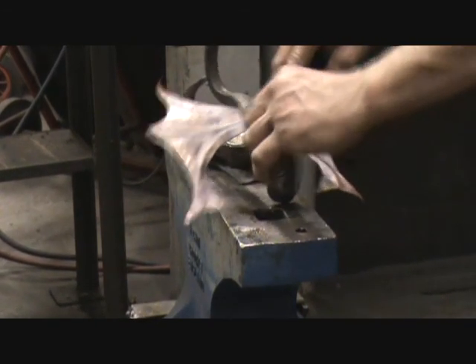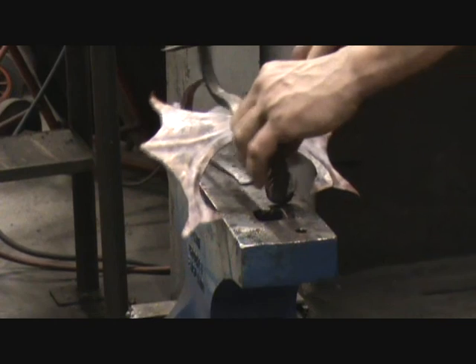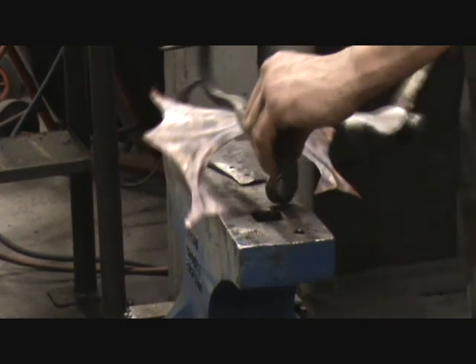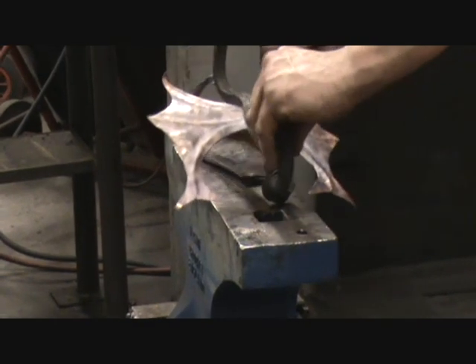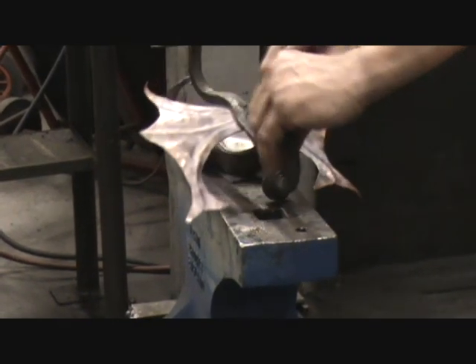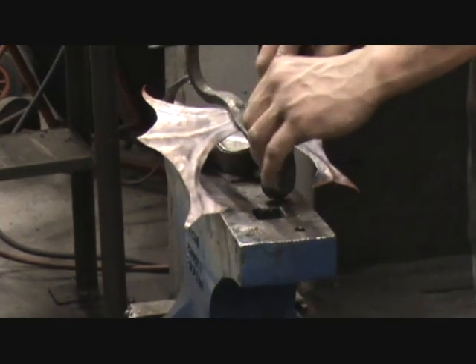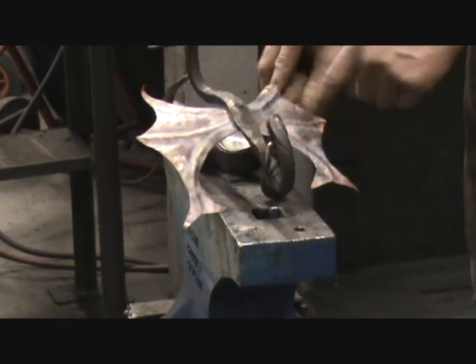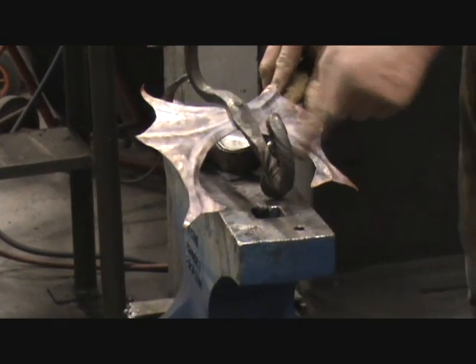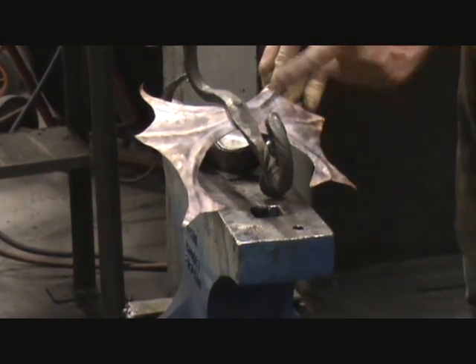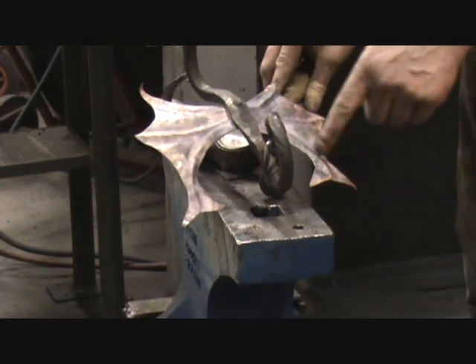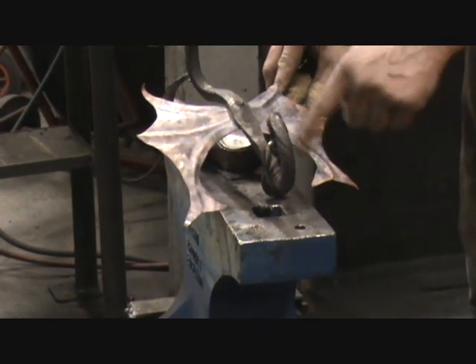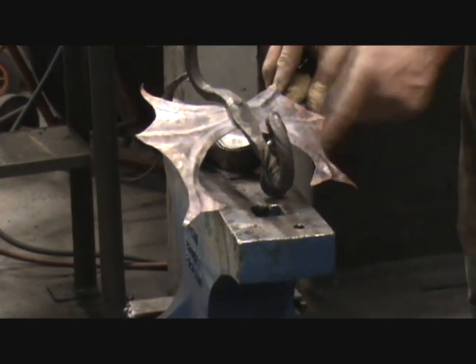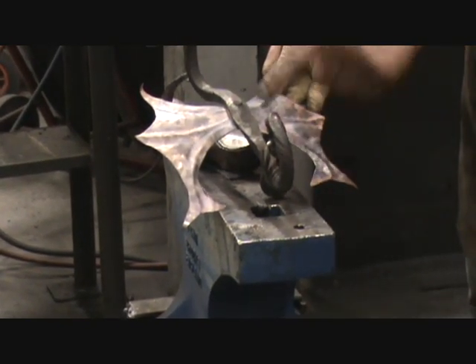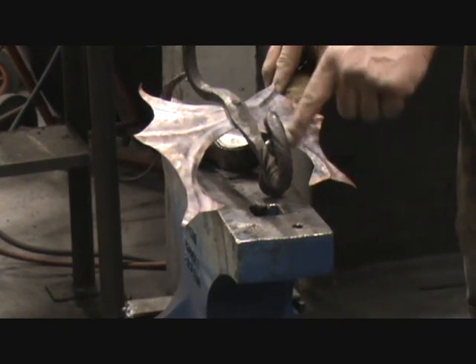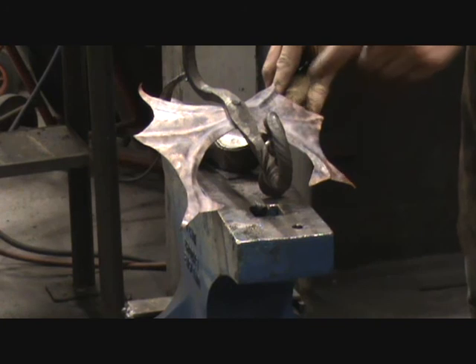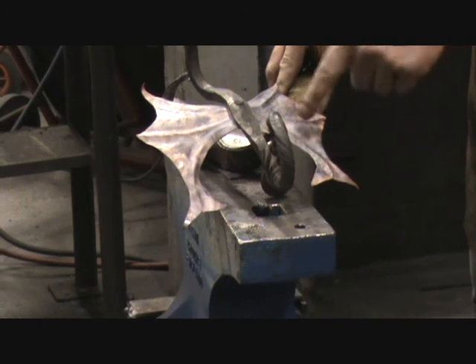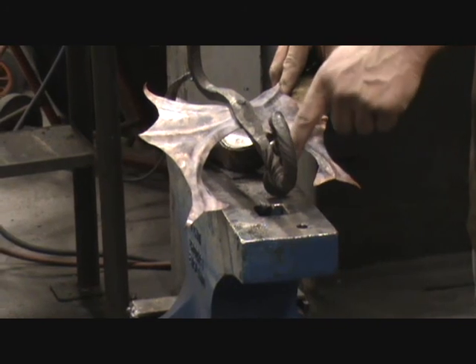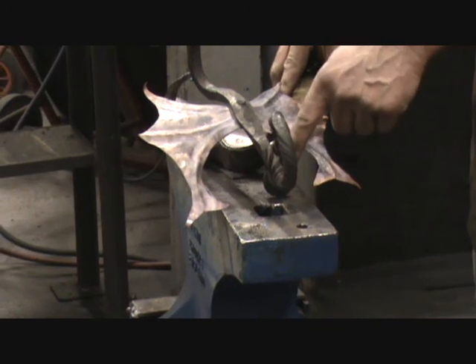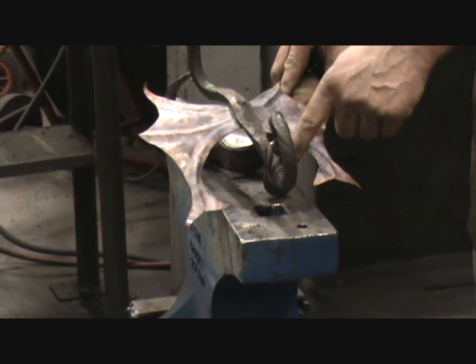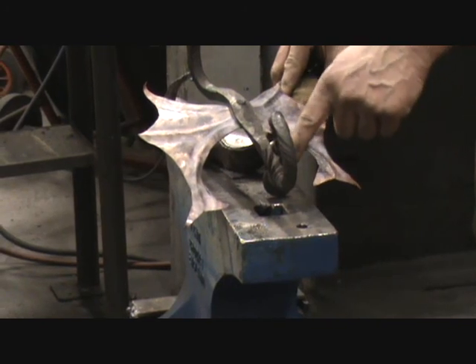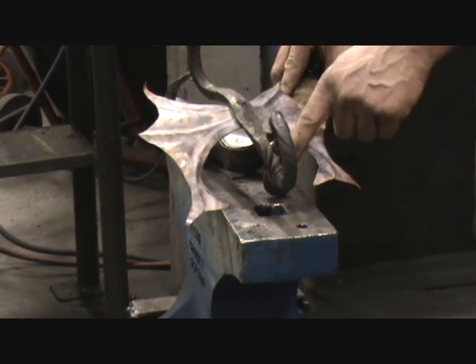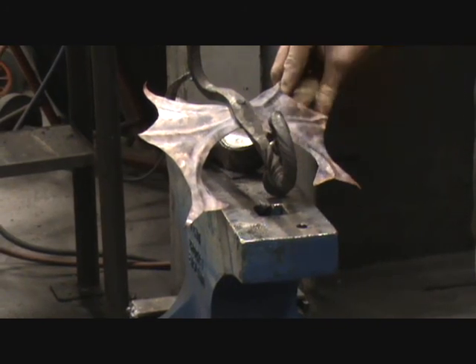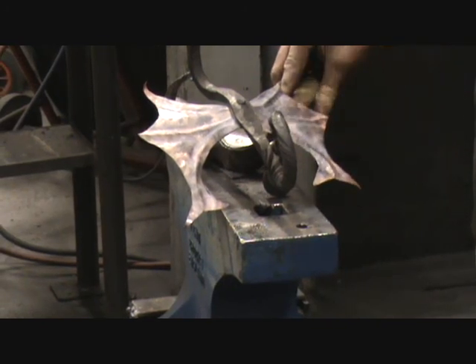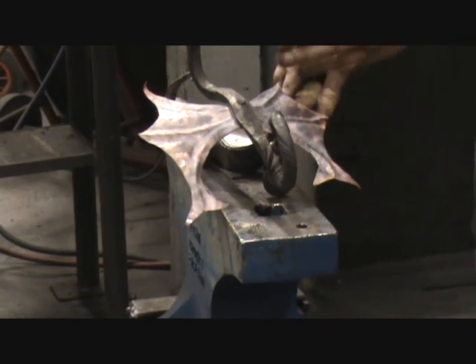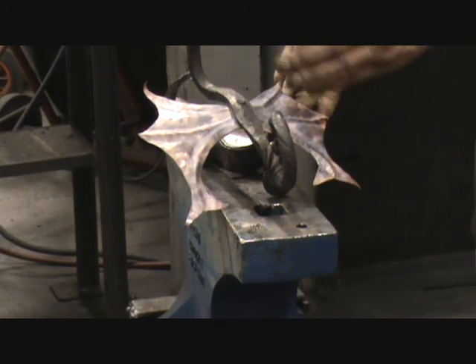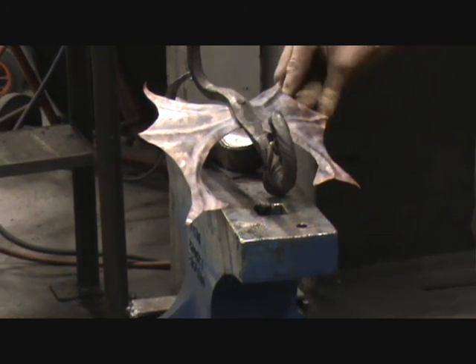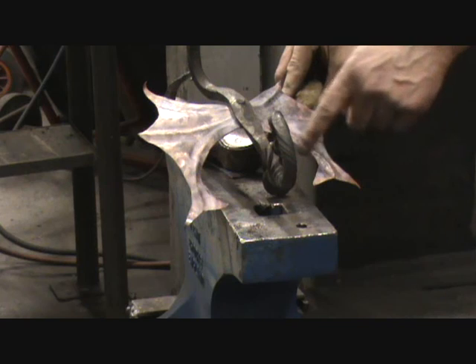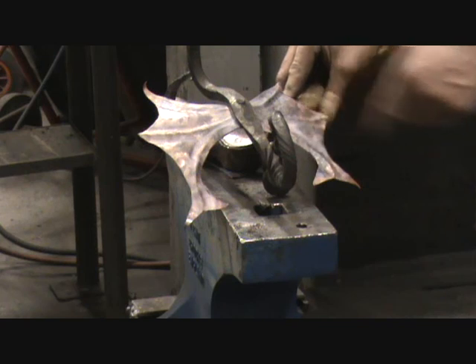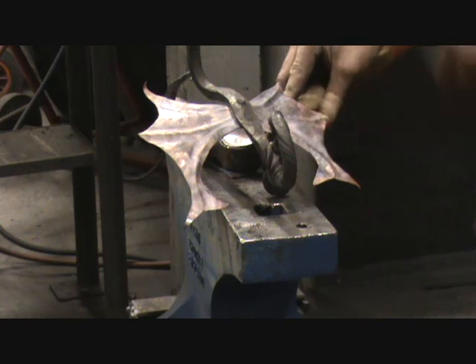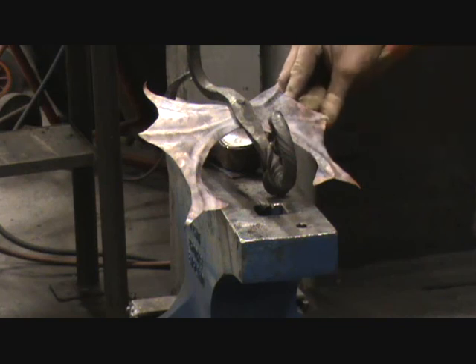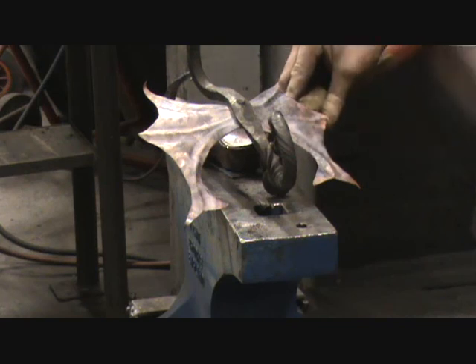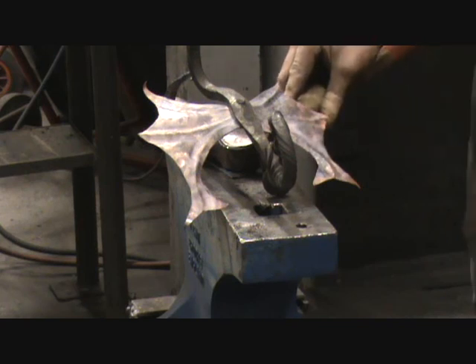Cool knocker. Actually, I think this needs to be tidied up. So what I'm going to do now is get a little bit of gas on that, because you want that knocker to be flat, not at an angle. And that's it.